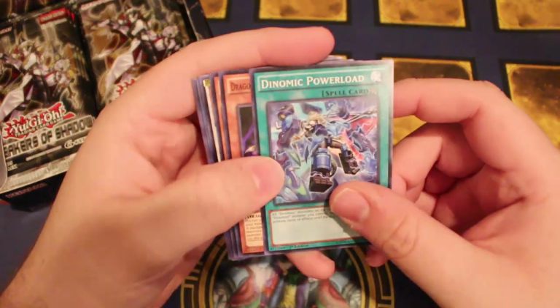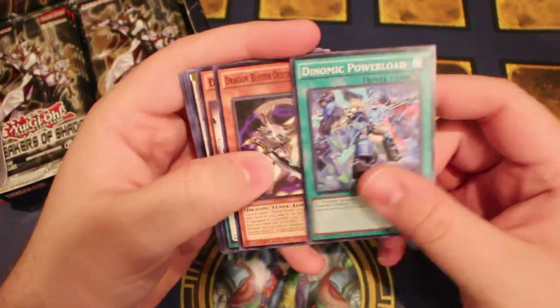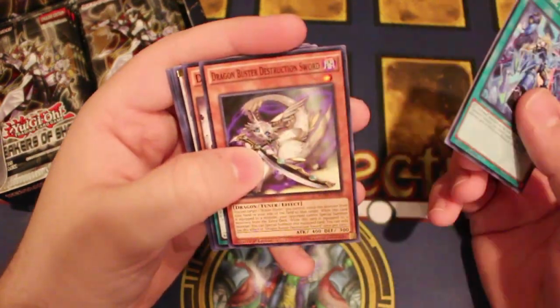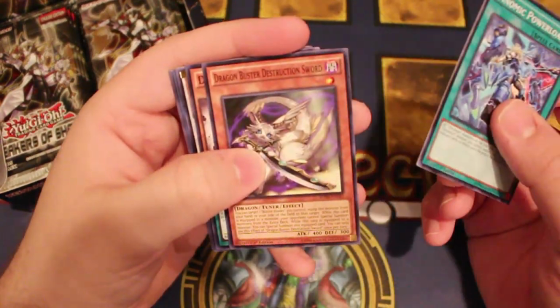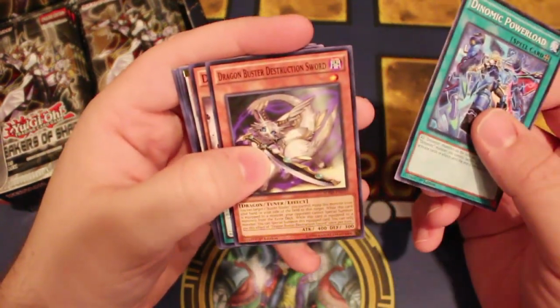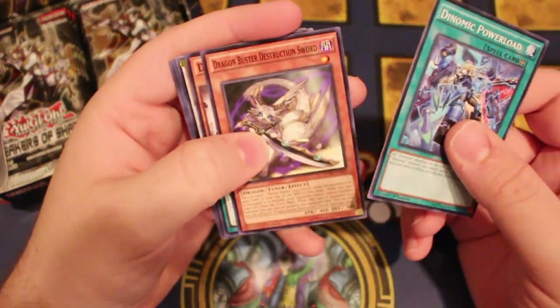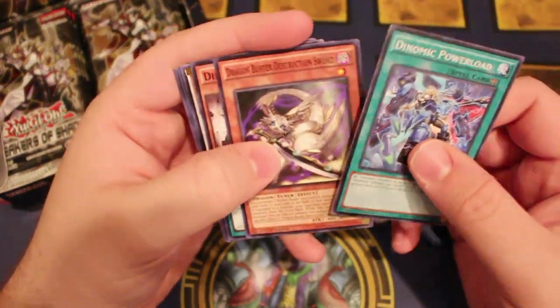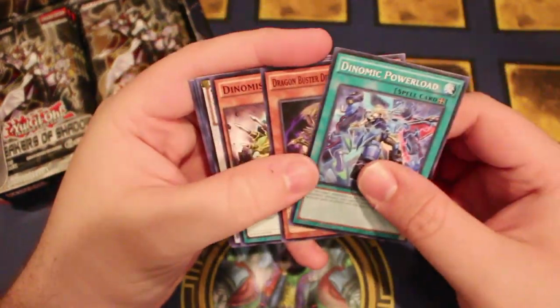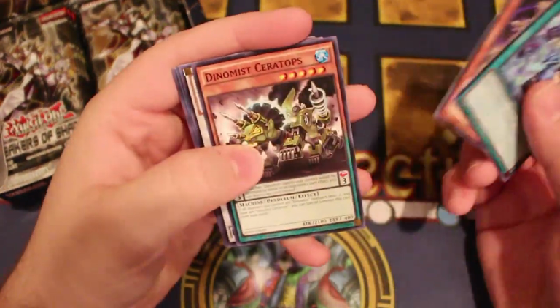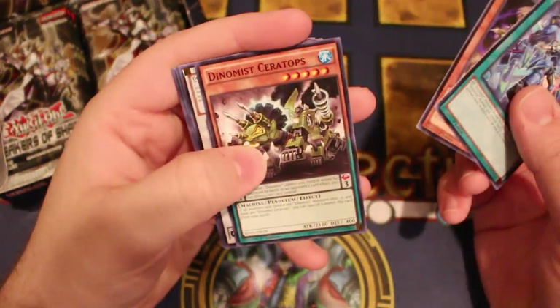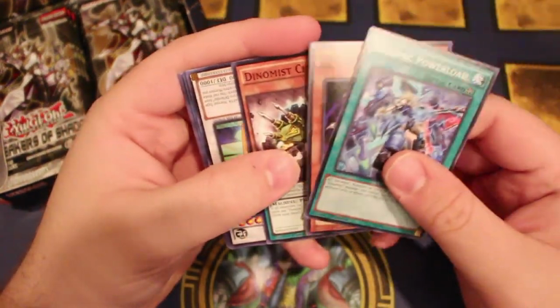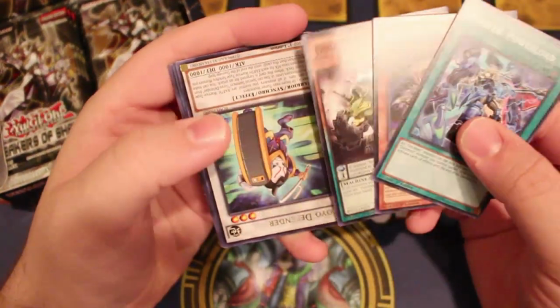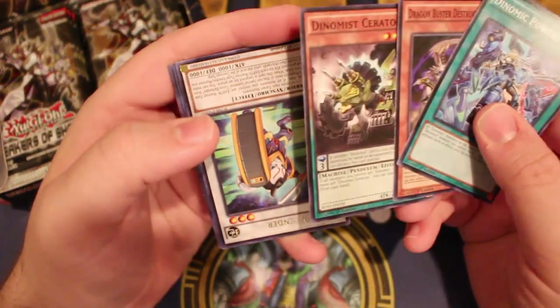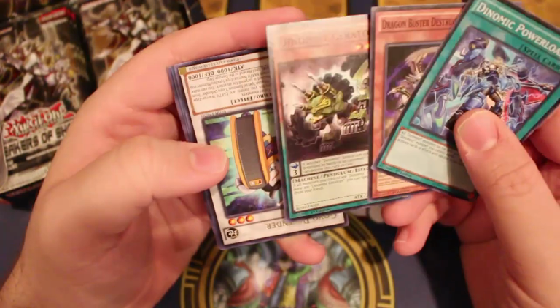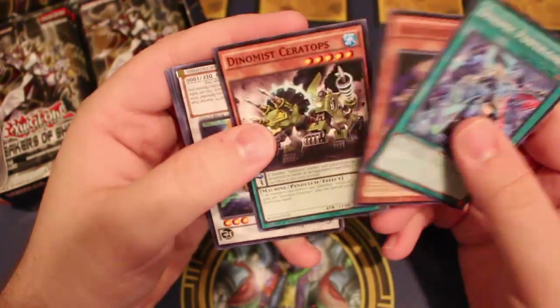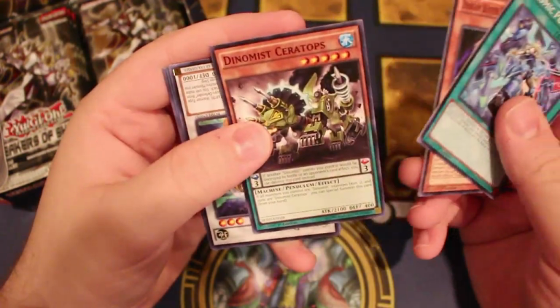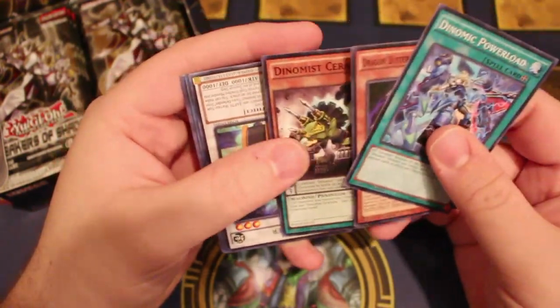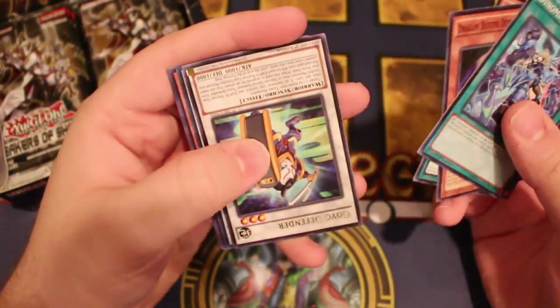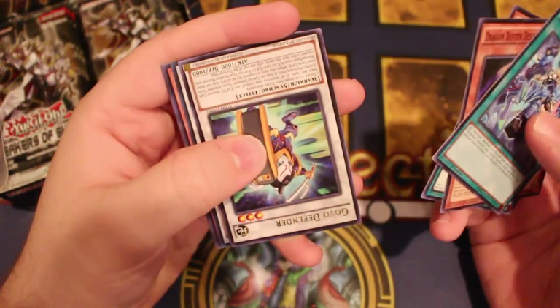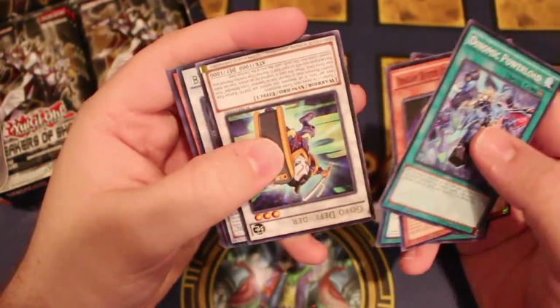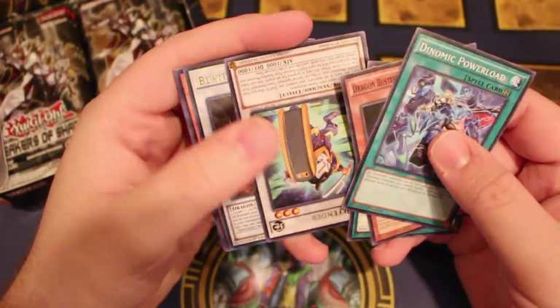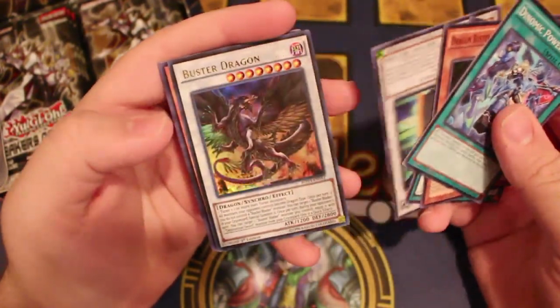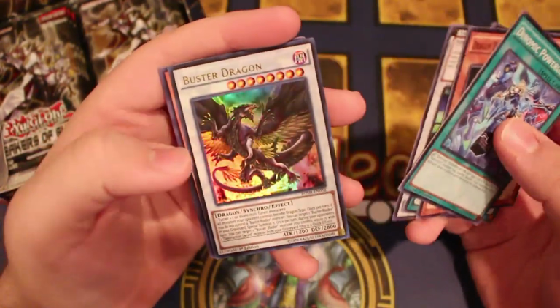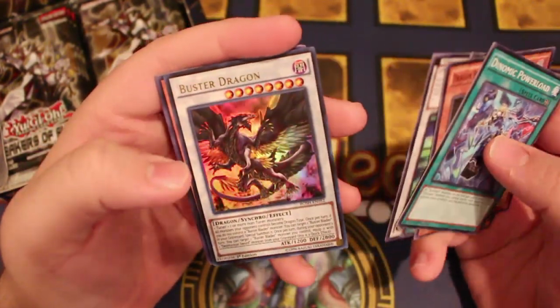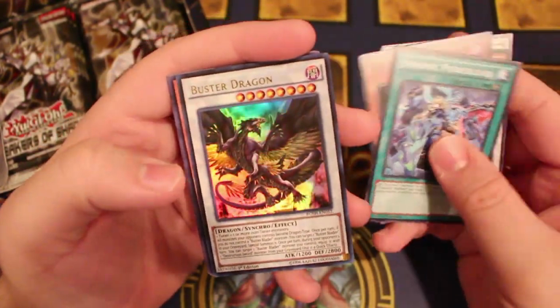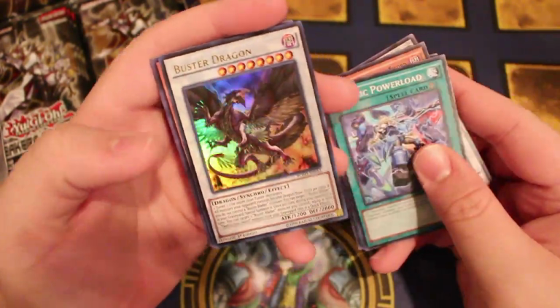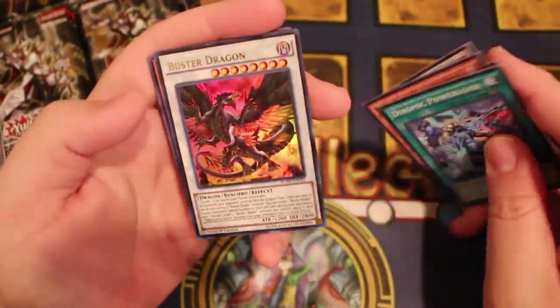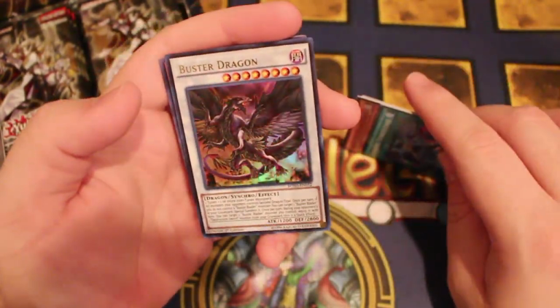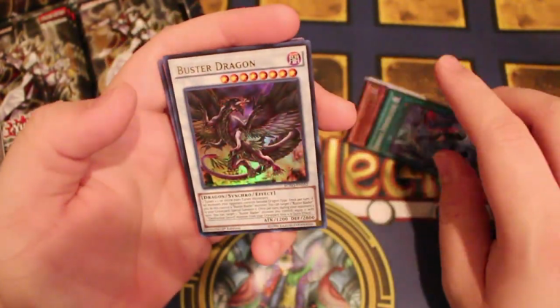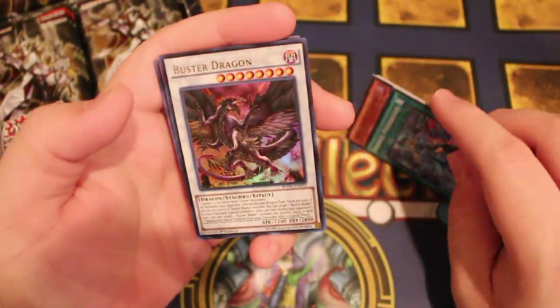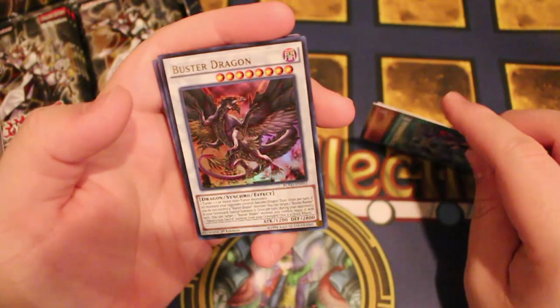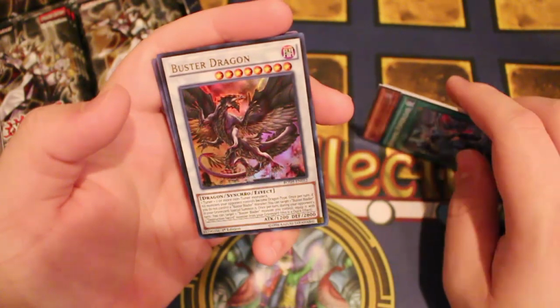Dynomic Harlow, Destruction Sword, Dino Mist, Create Topps, and Goyo Guardian. Oh, we got Buster Dragon — this is an Ultra.